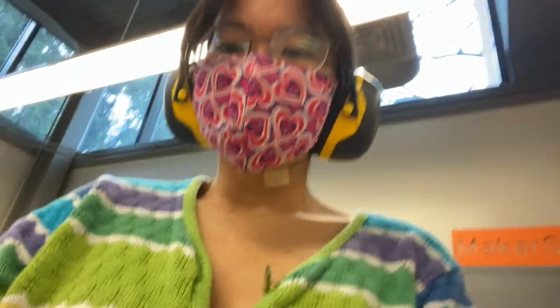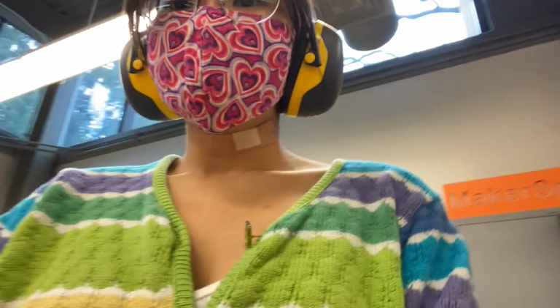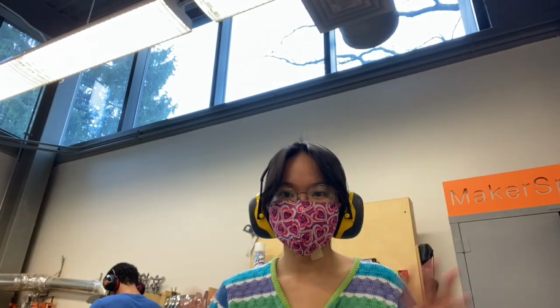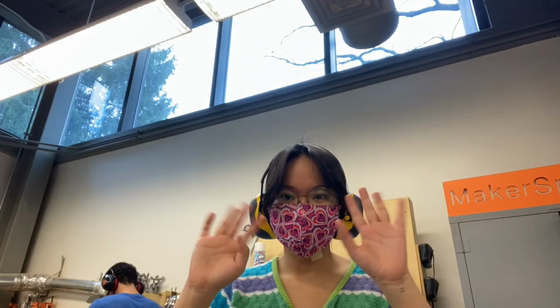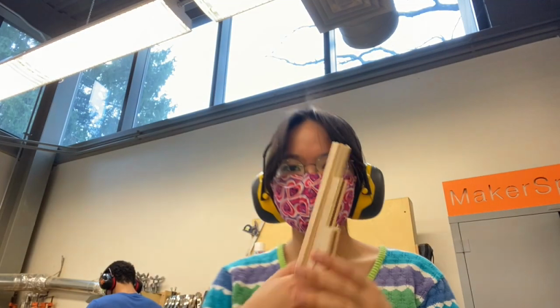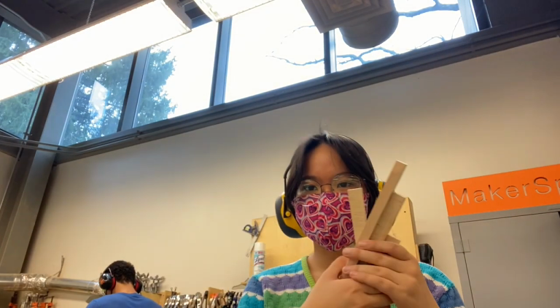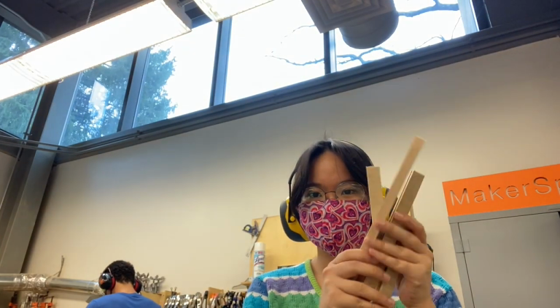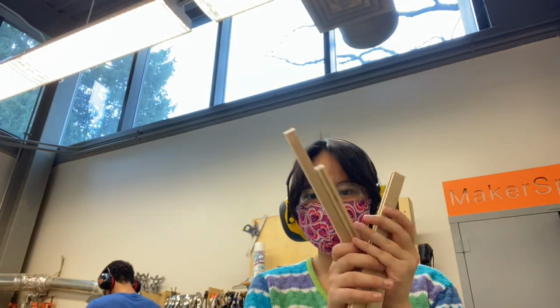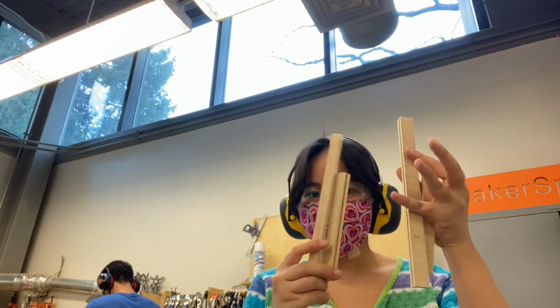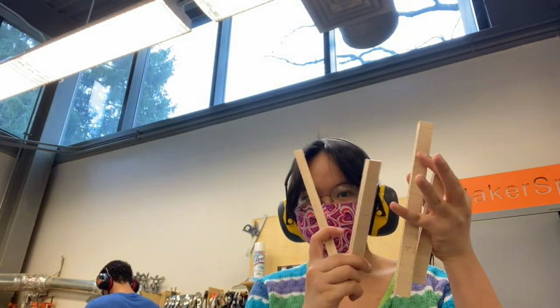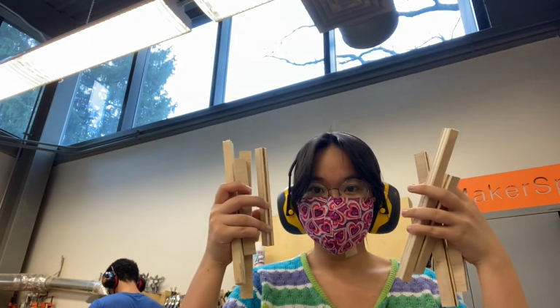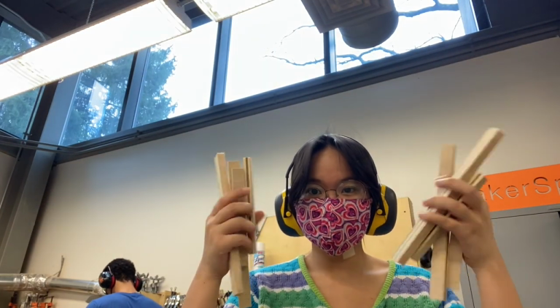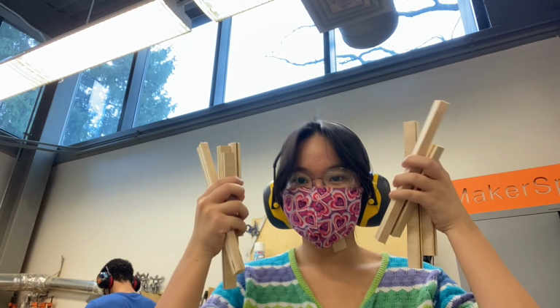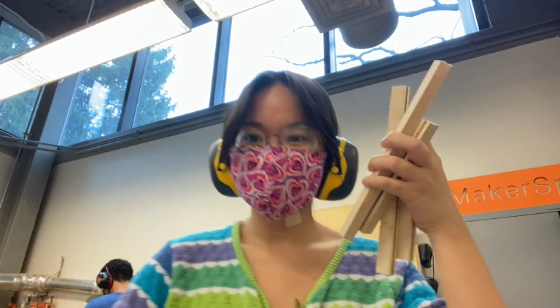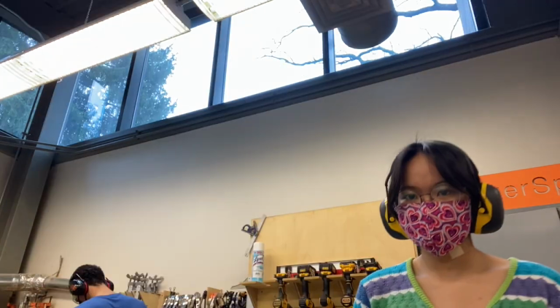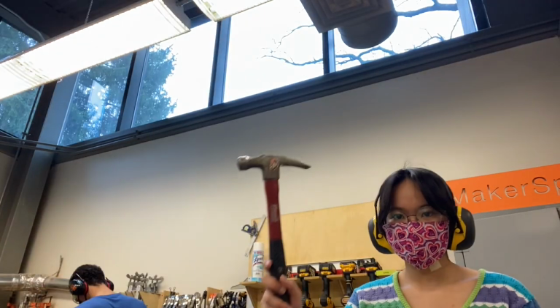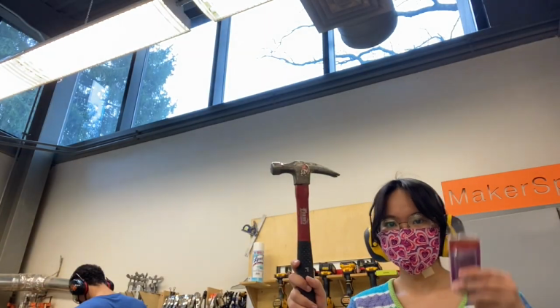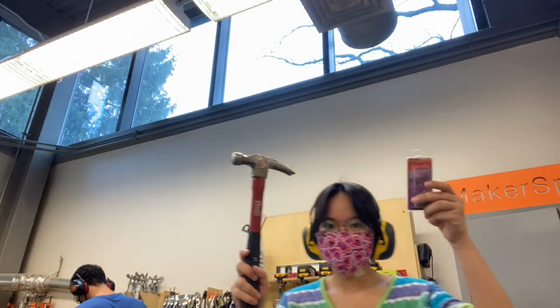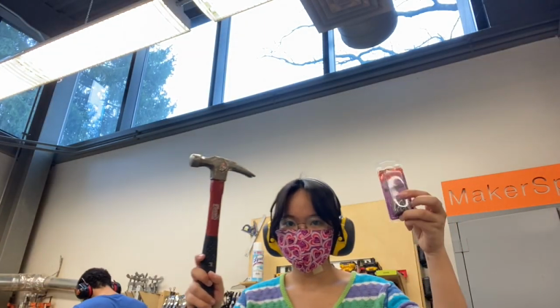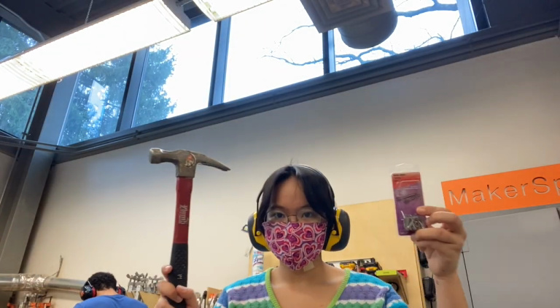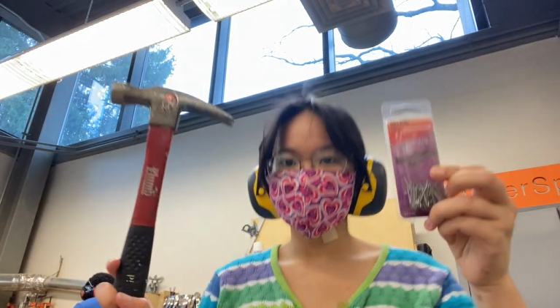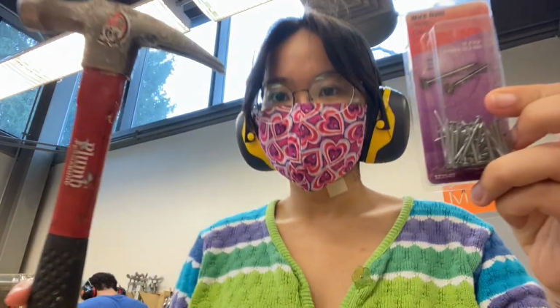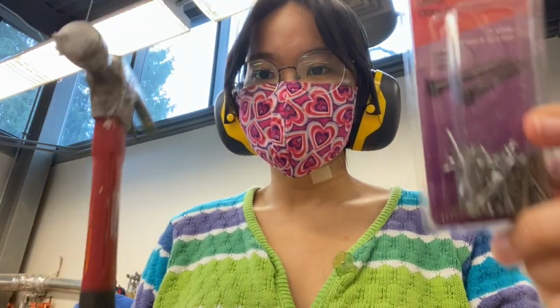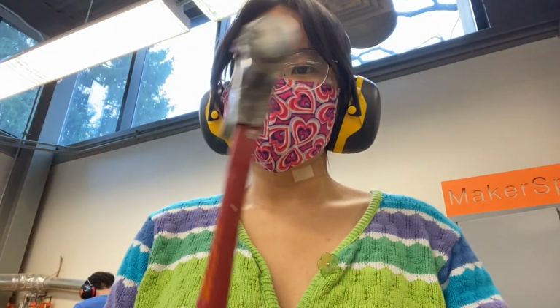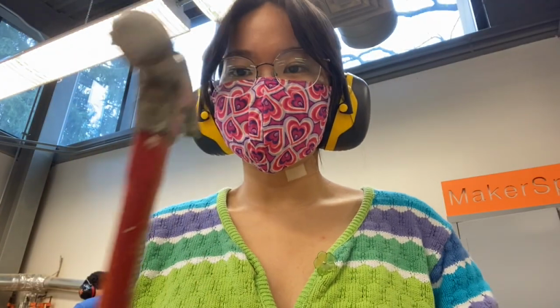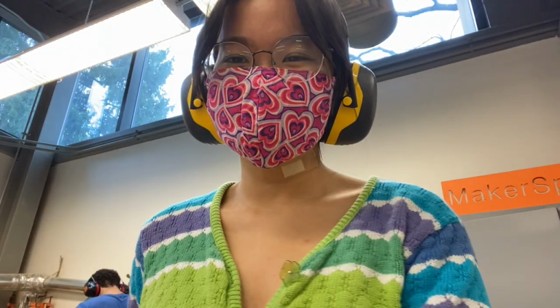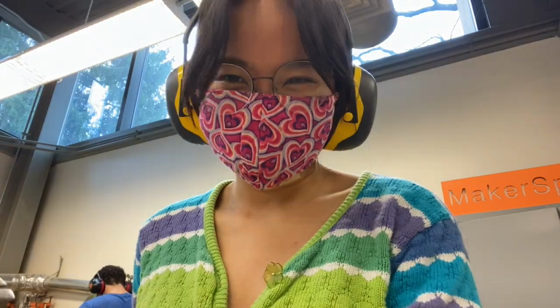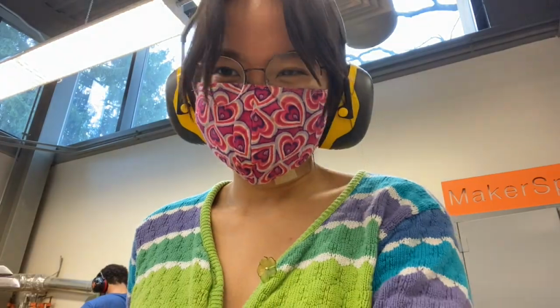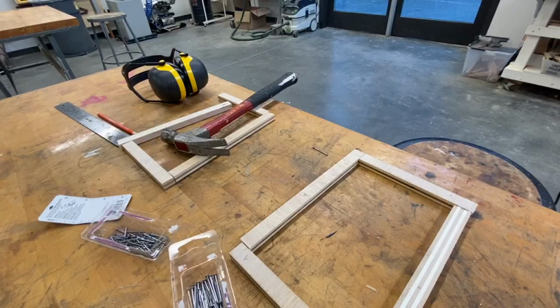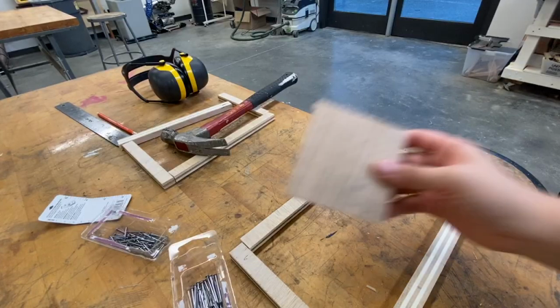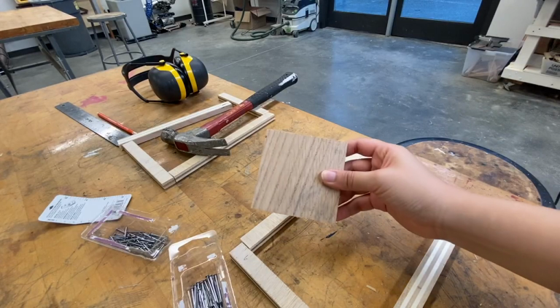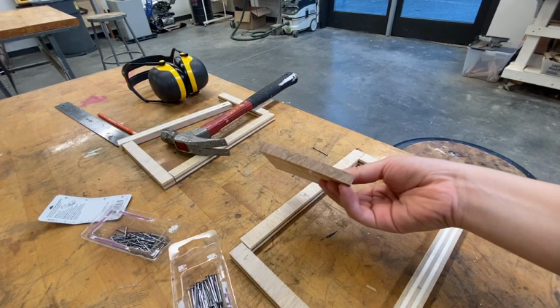Hi everyone, welcome to the video. This is a paper-making blog, so I'll show you how I make the deckle and mold and how I paint the paper. Thanks for watching.